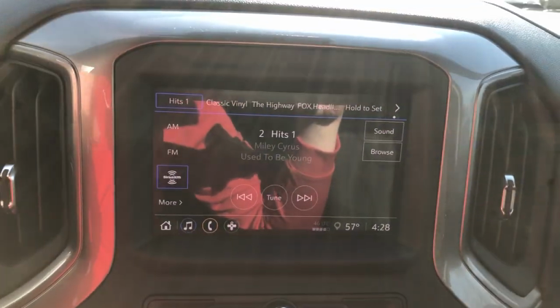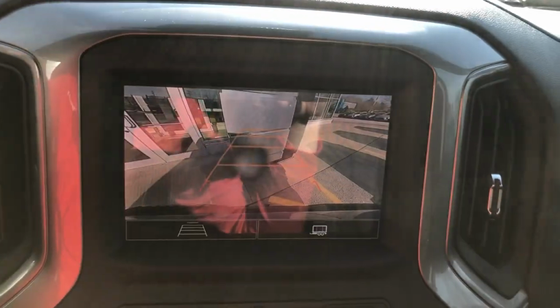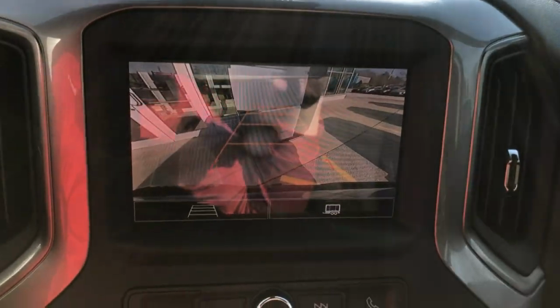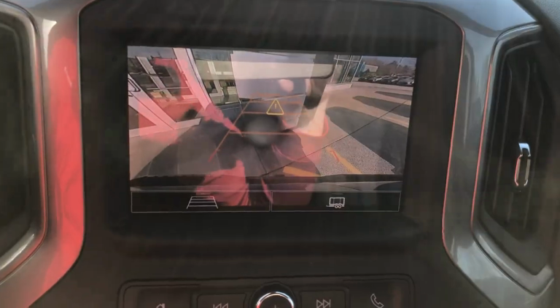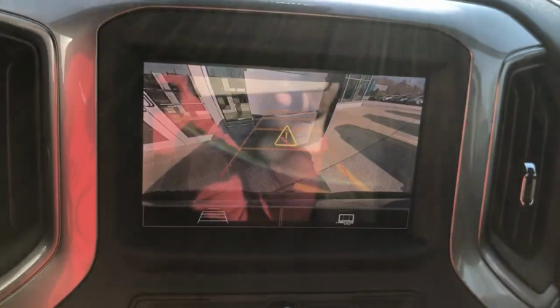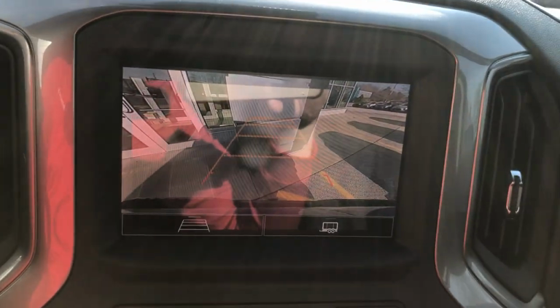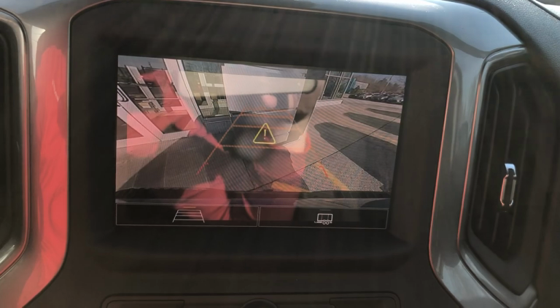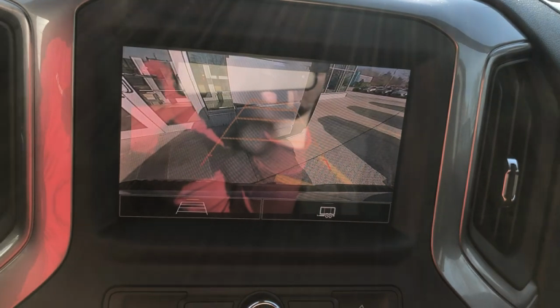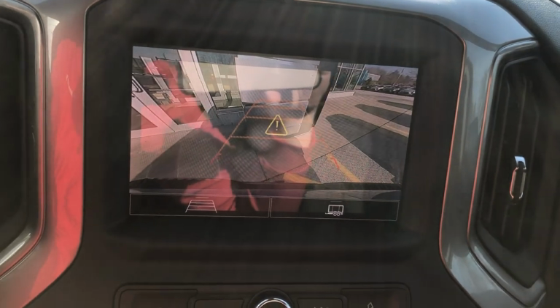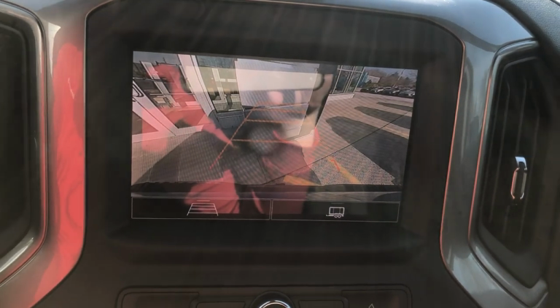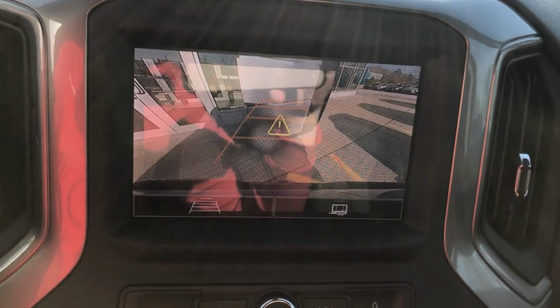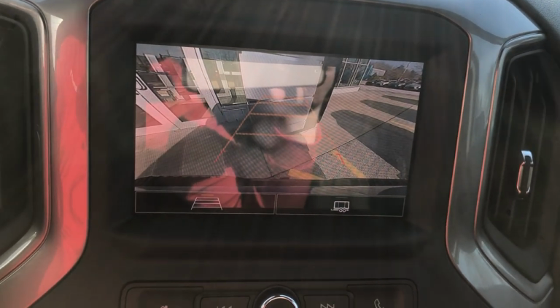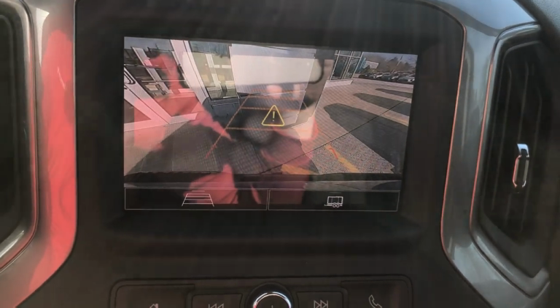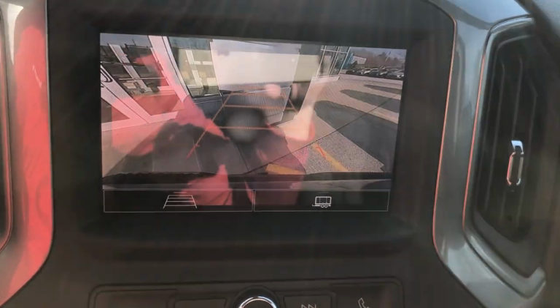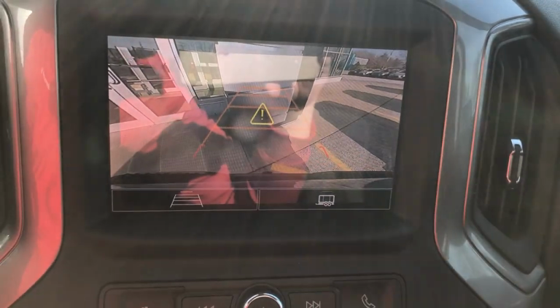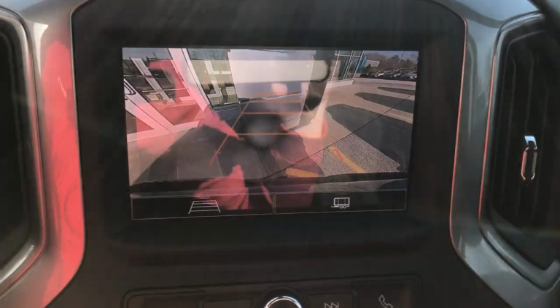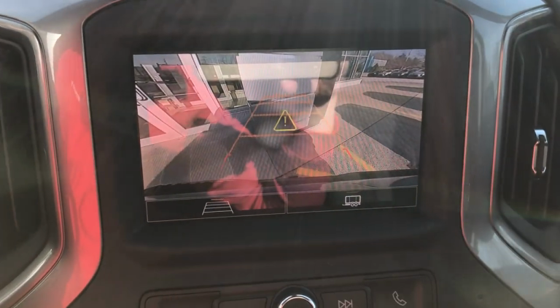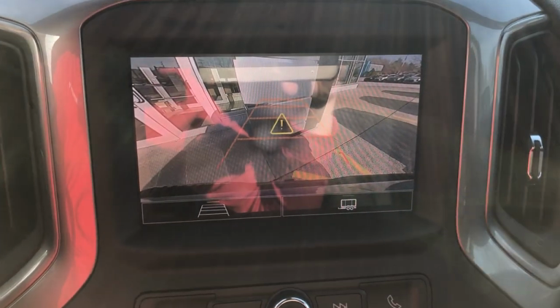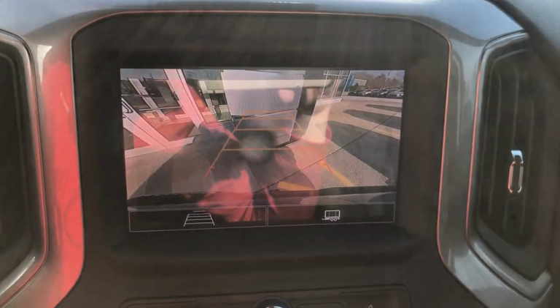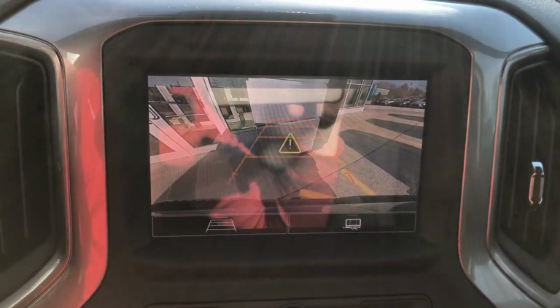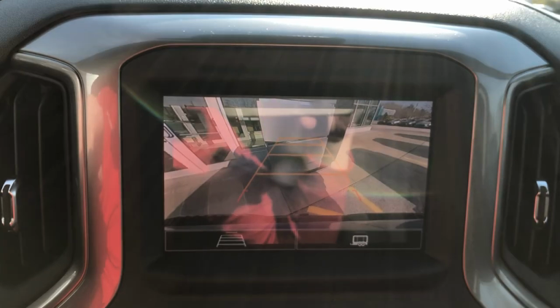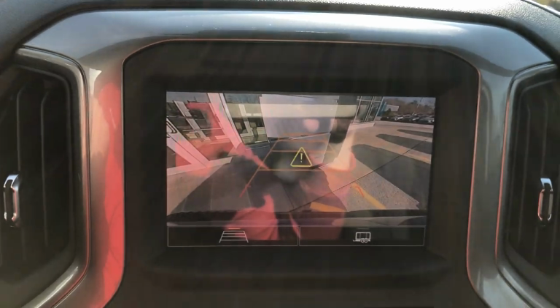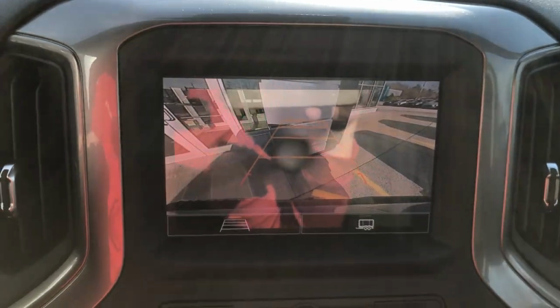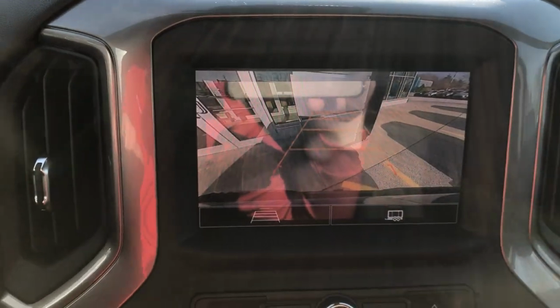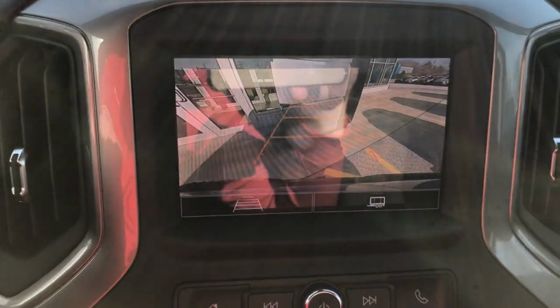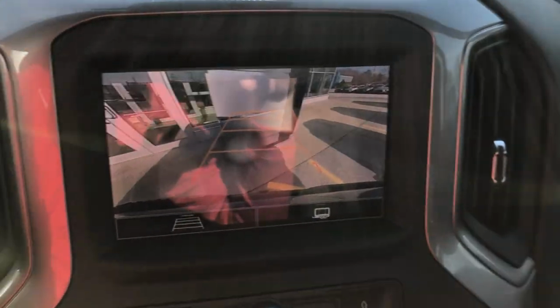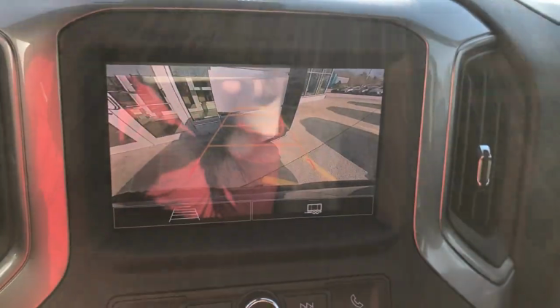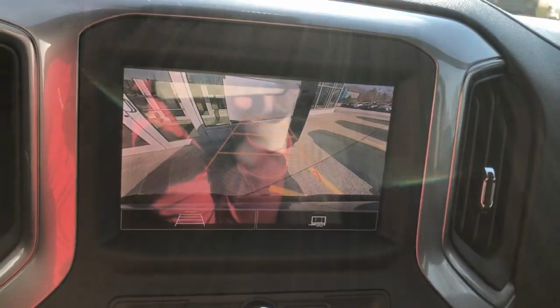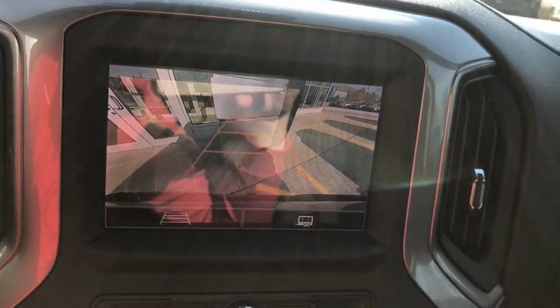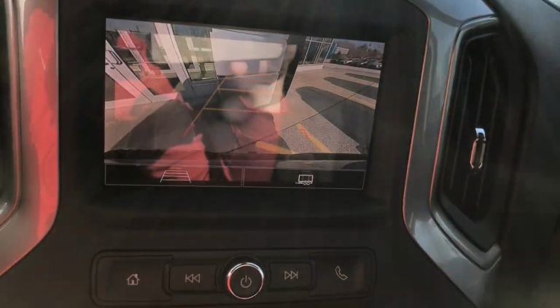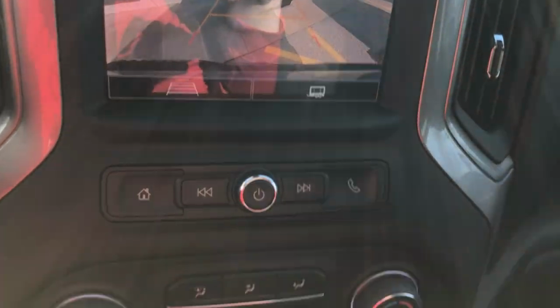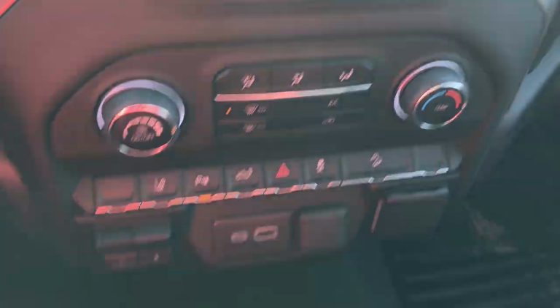It has a really nice backup camera that's responsive to the turn of the wheel. It's also got backup sensors, which are telling me right now that I'm getting pretty close to that building right behind me. But anyways, moving forward a little bit.